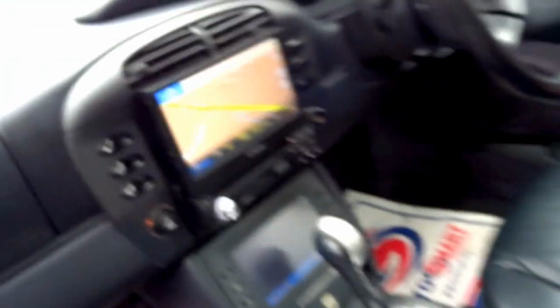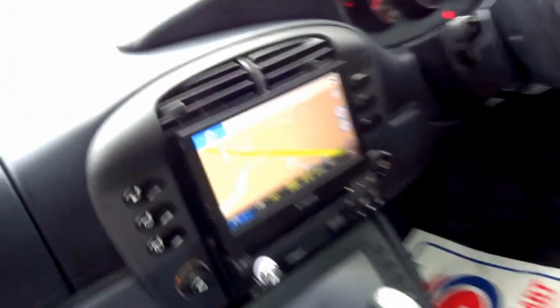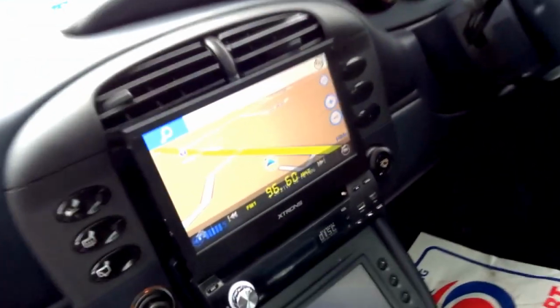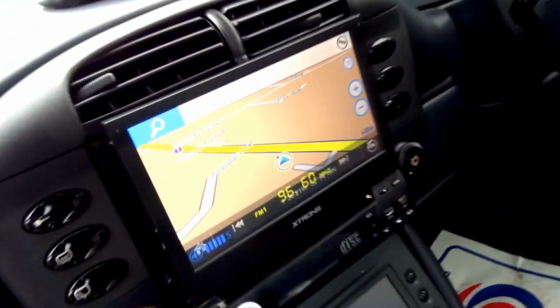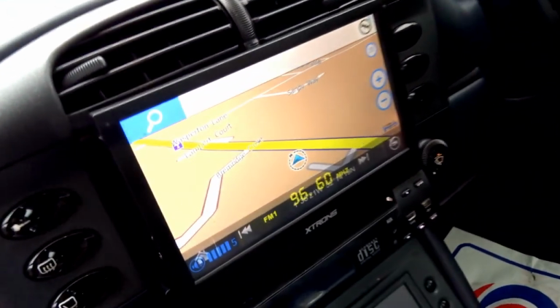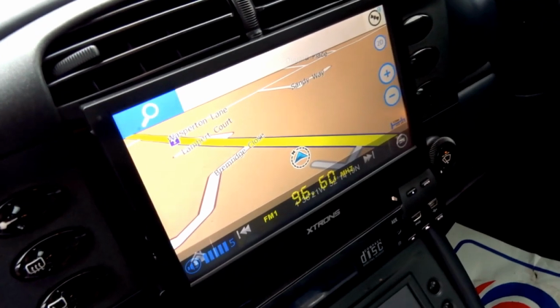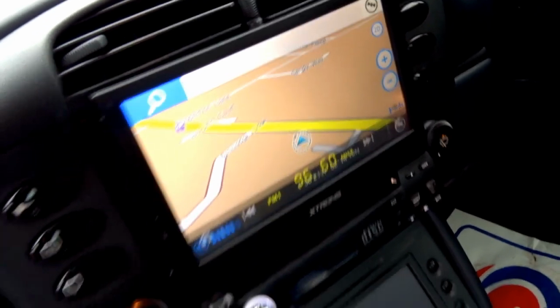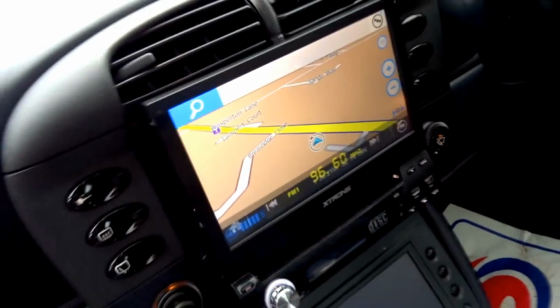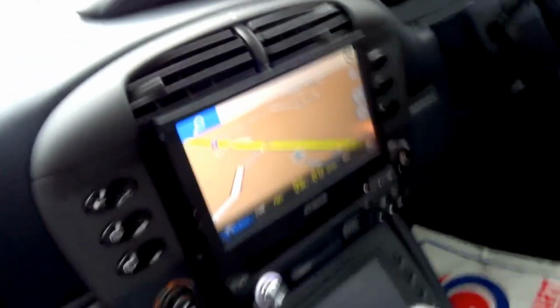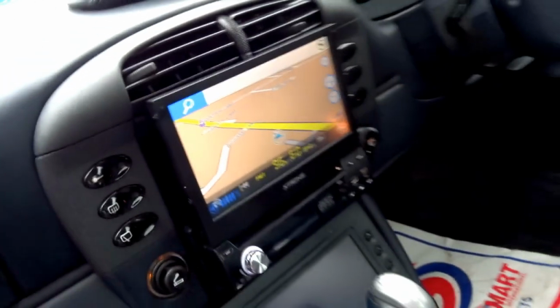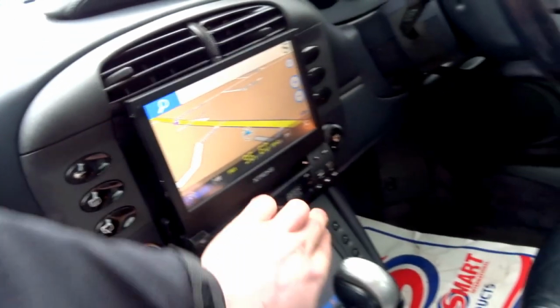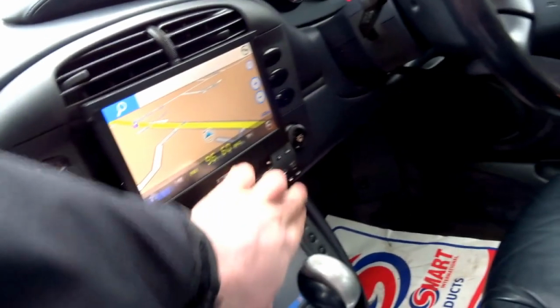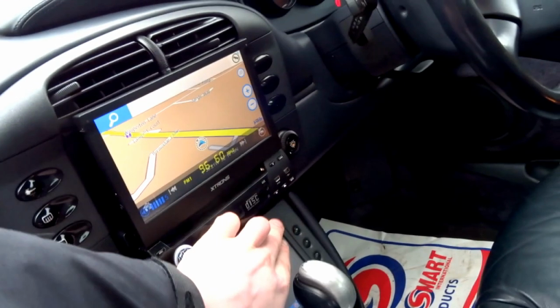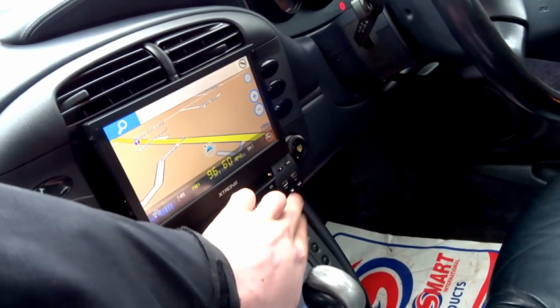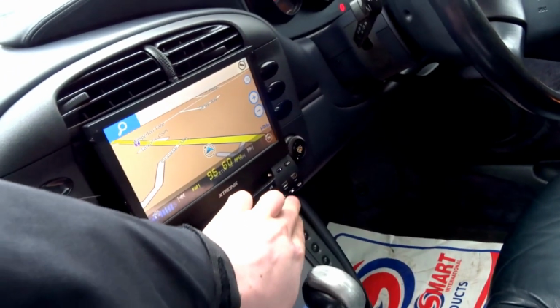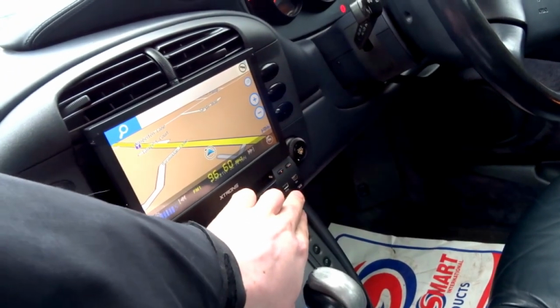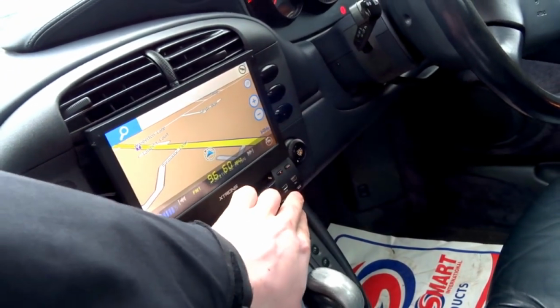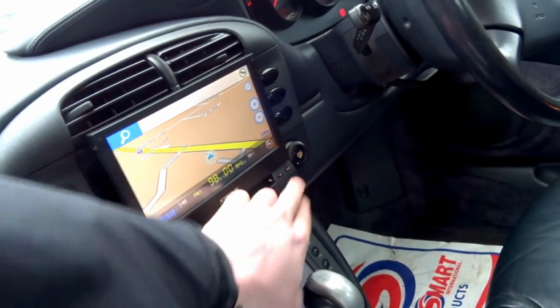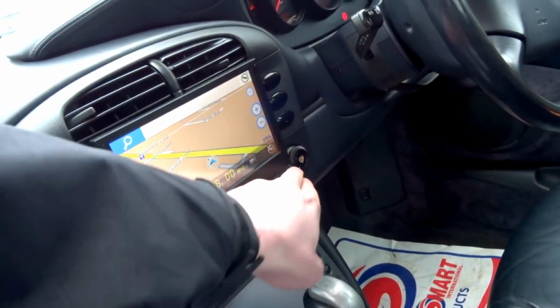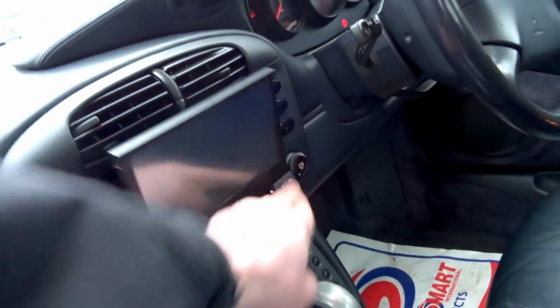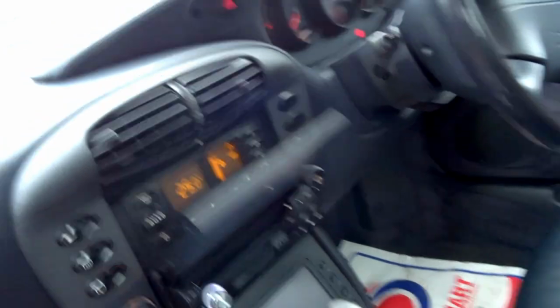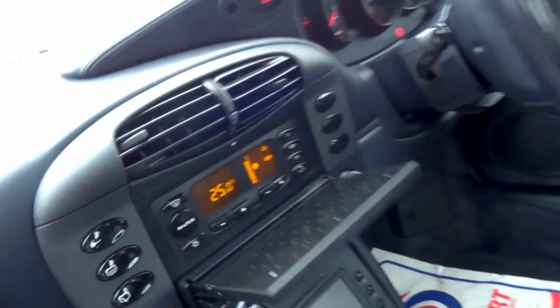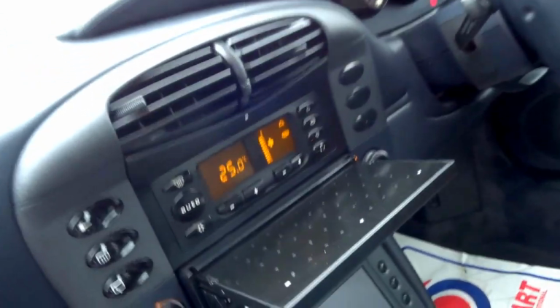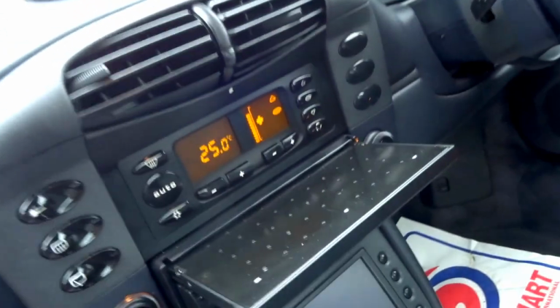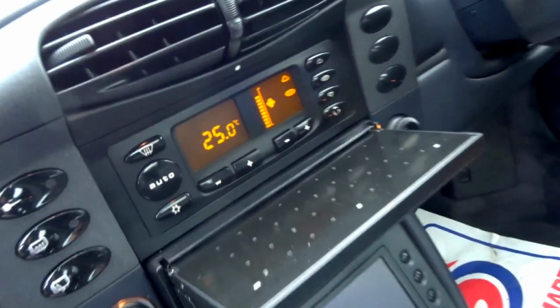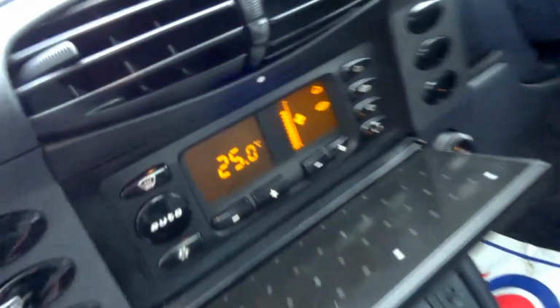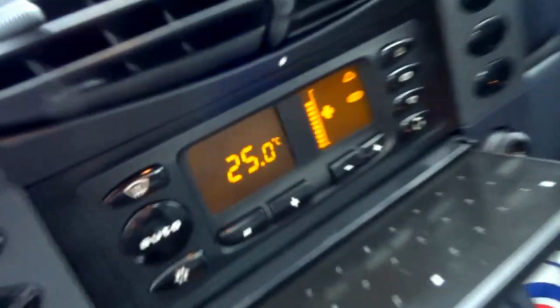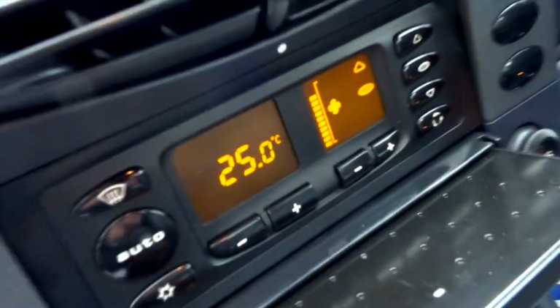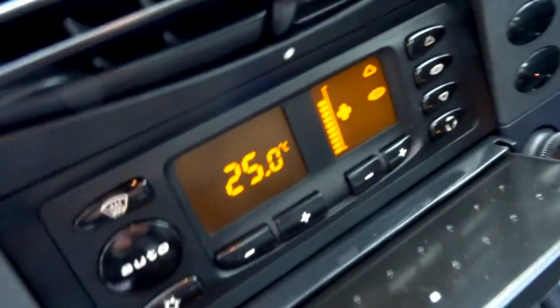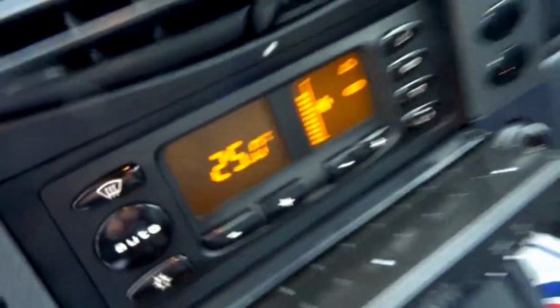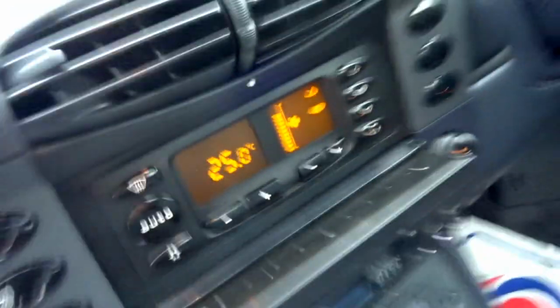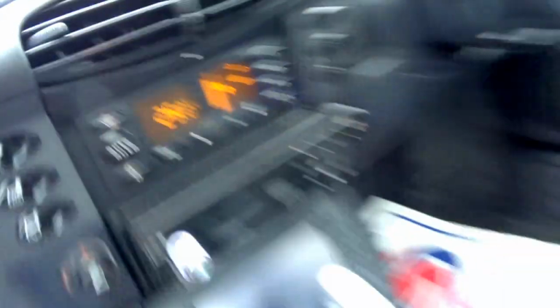You've also got a Sassaut navigation system which folds in, climate control, and auto aircon.